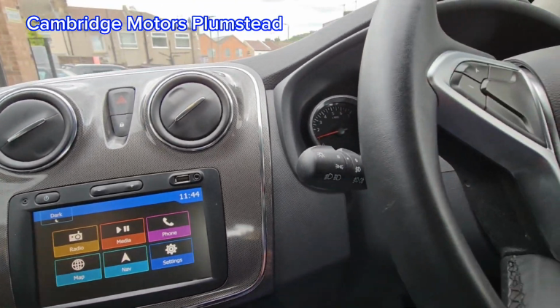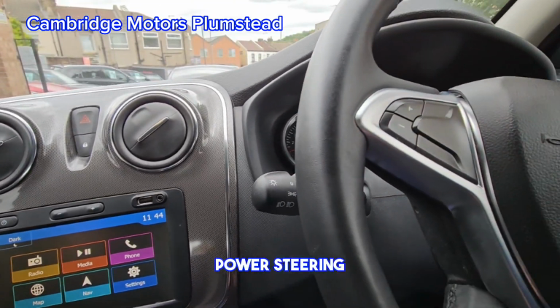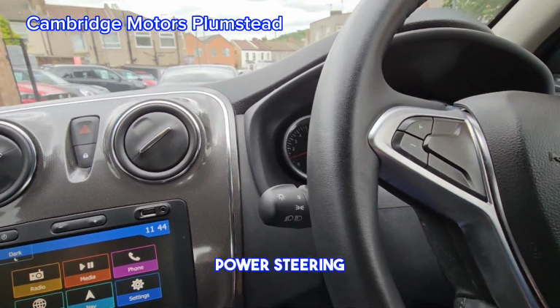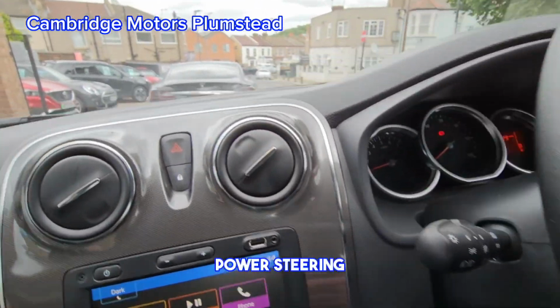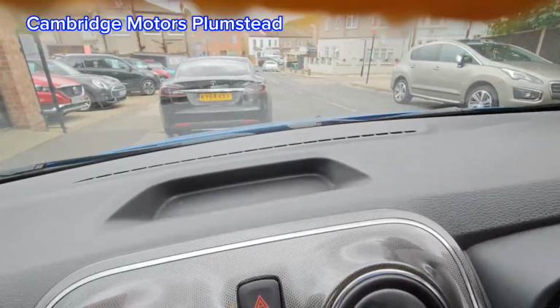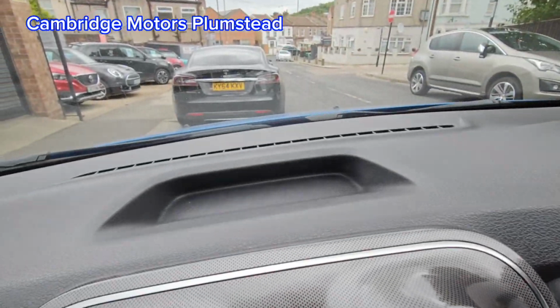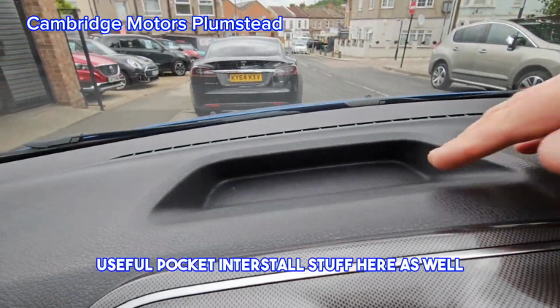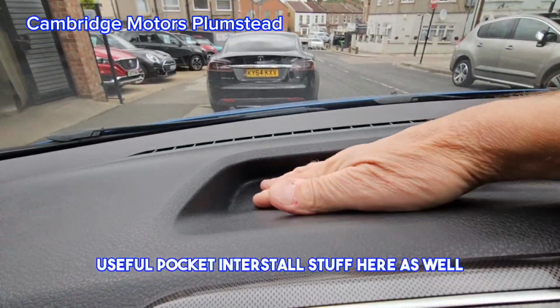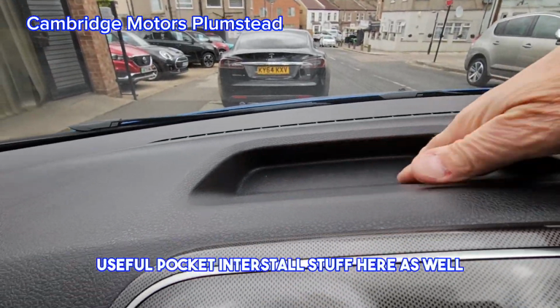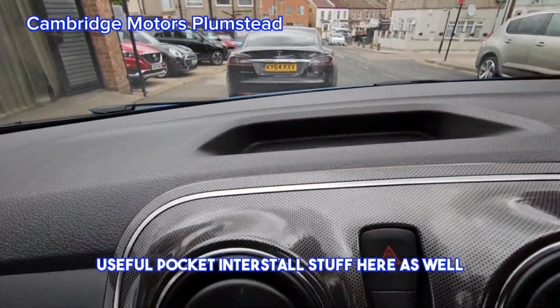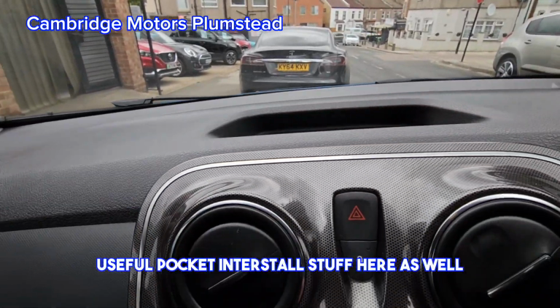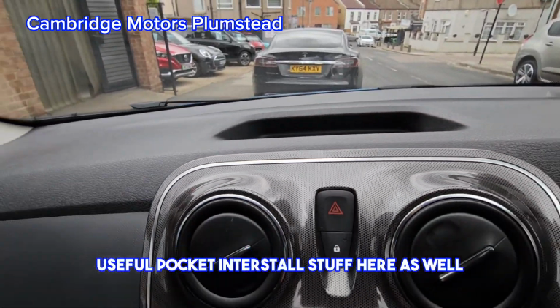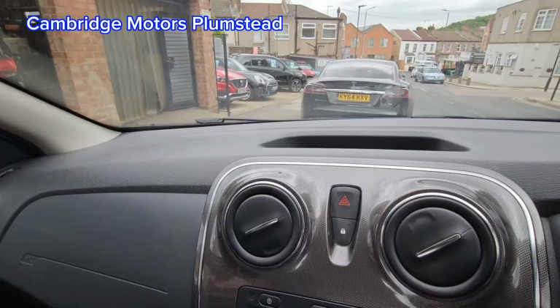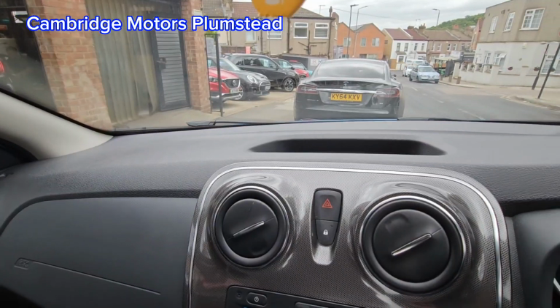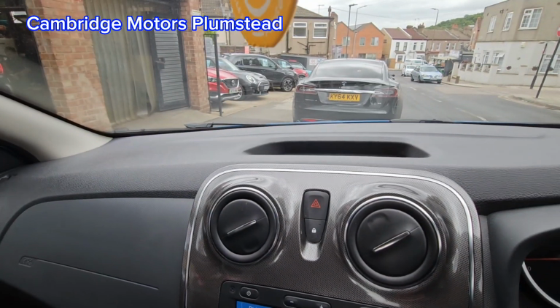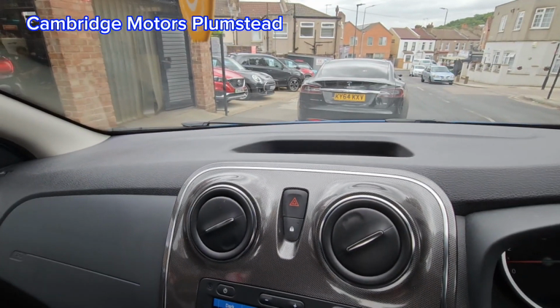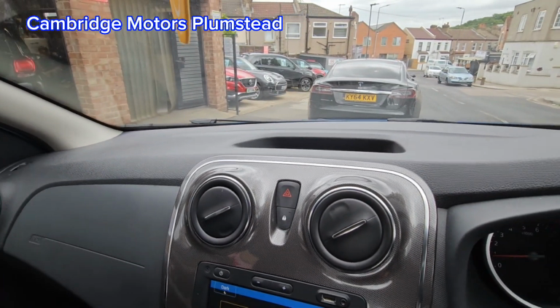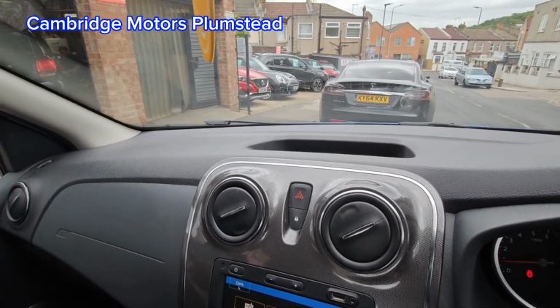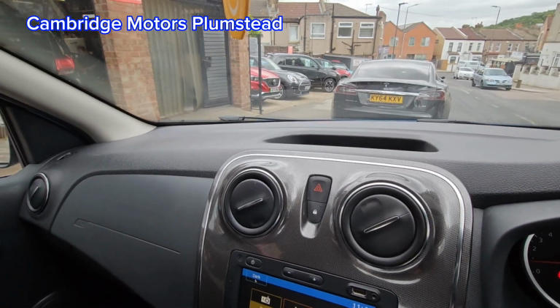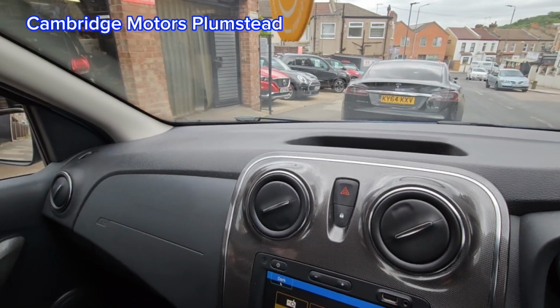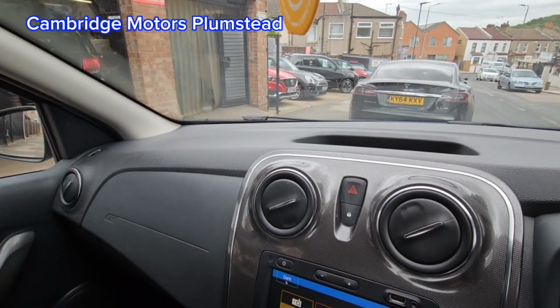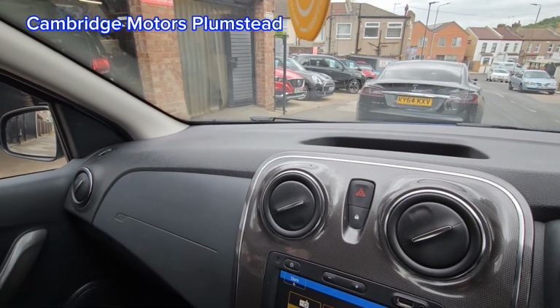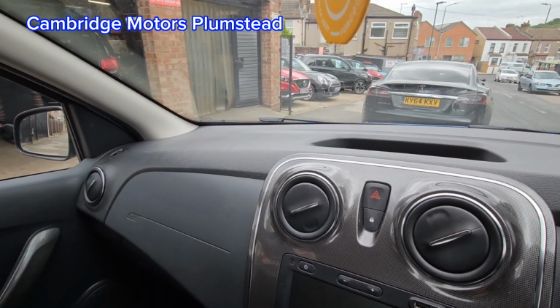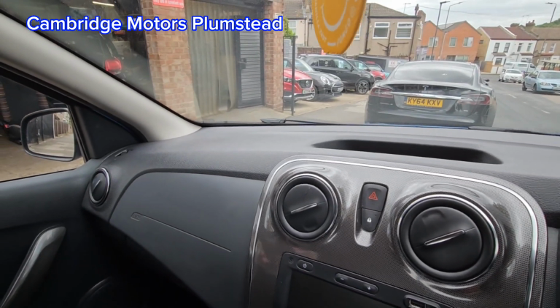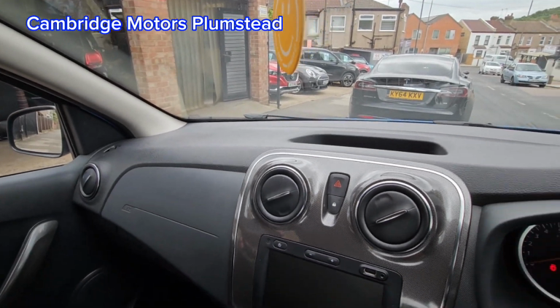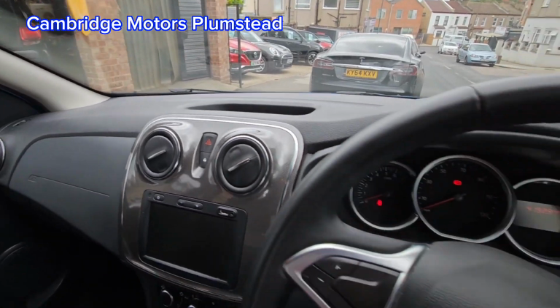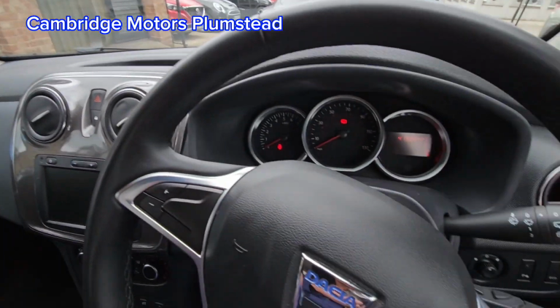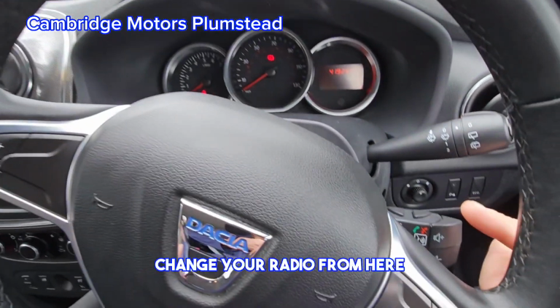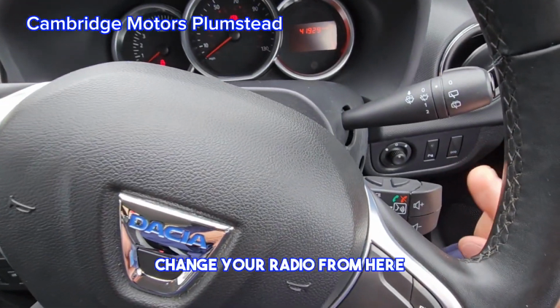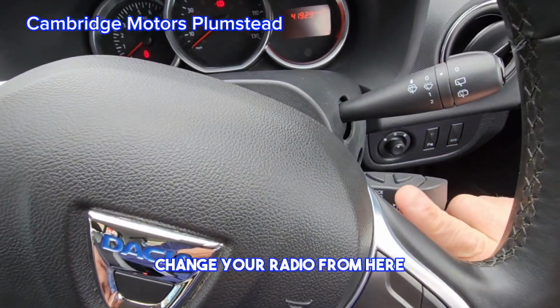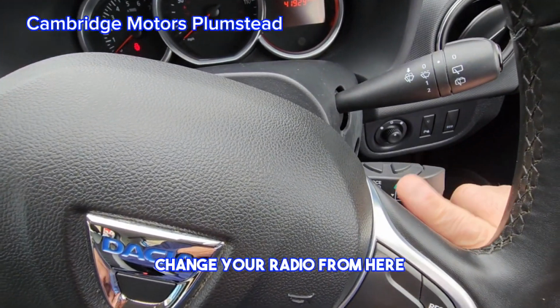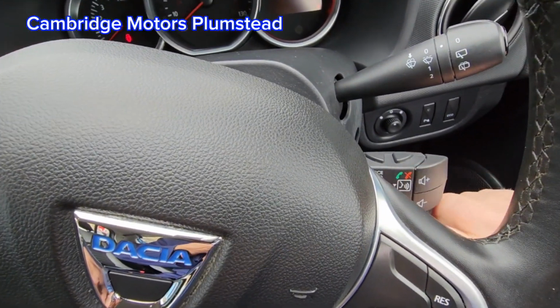Power steering. There's a useful pocket to store stuff here as well. You can change the radio from the steering wheel controls here.